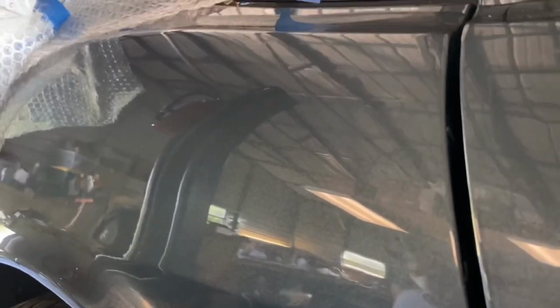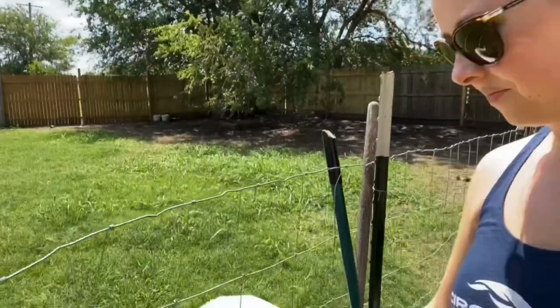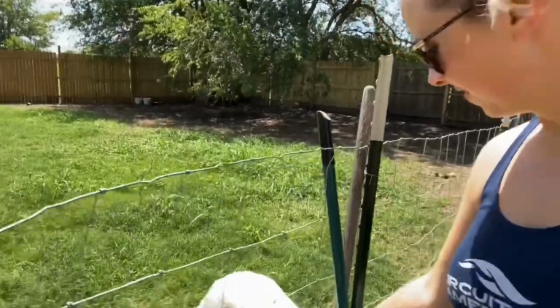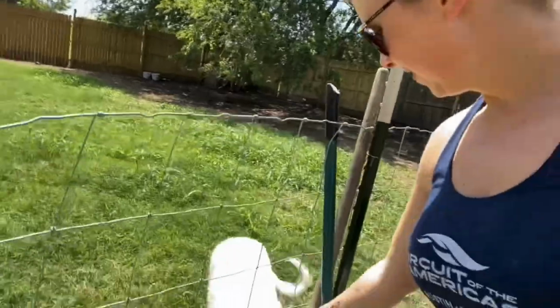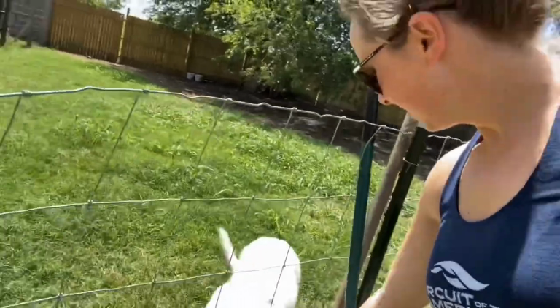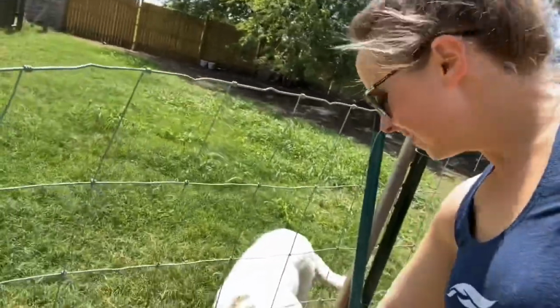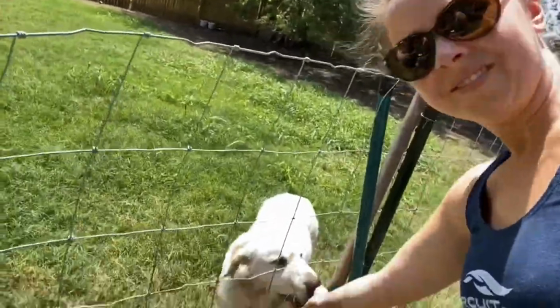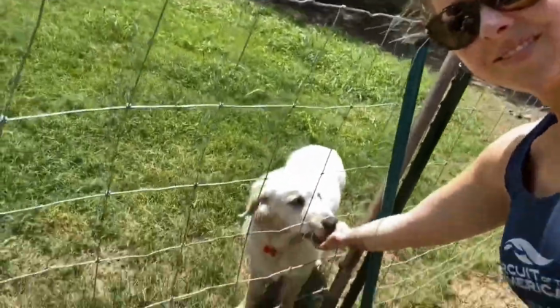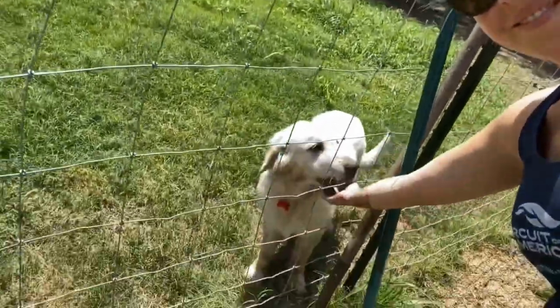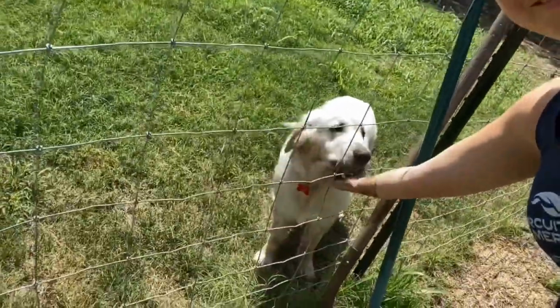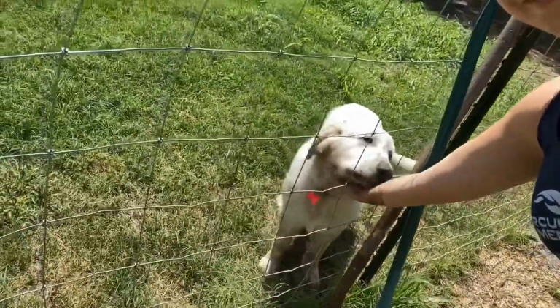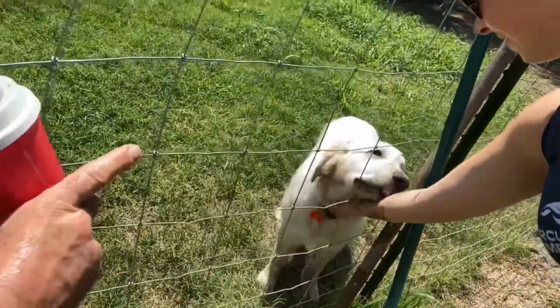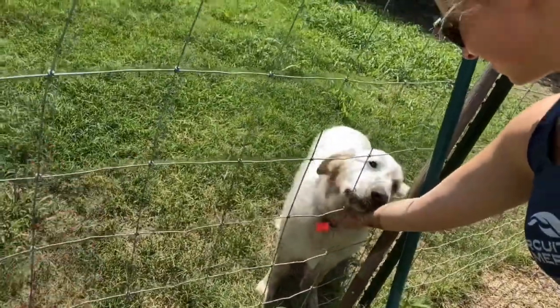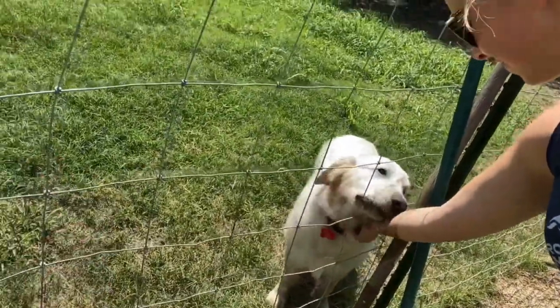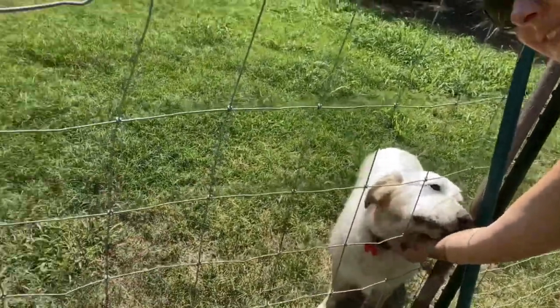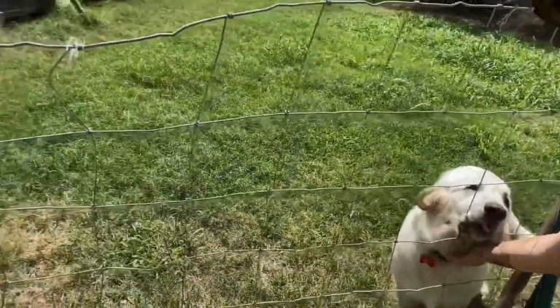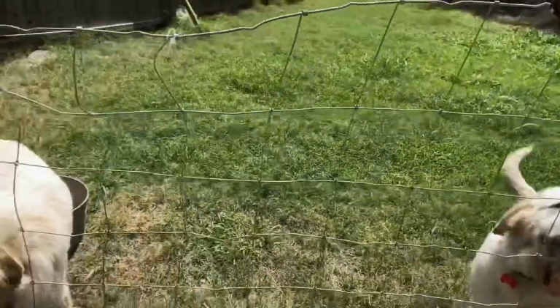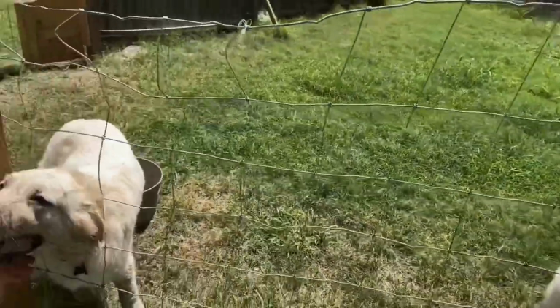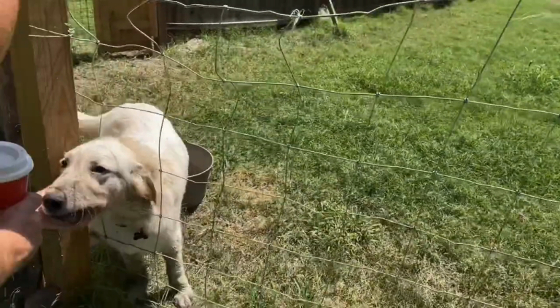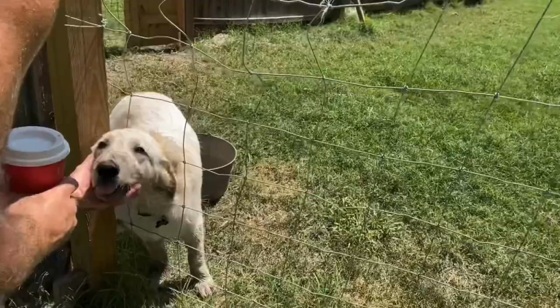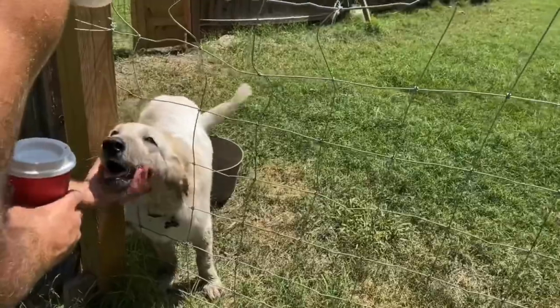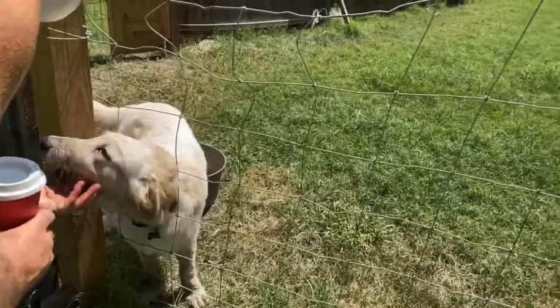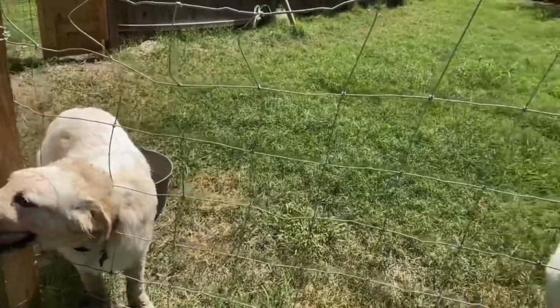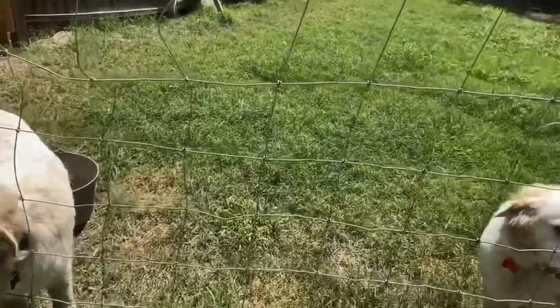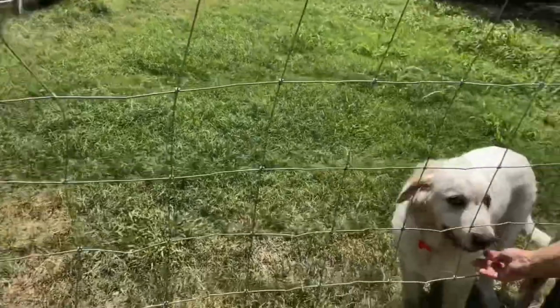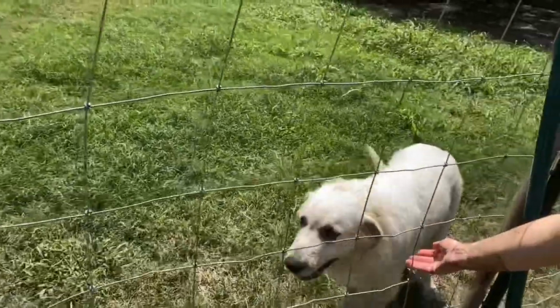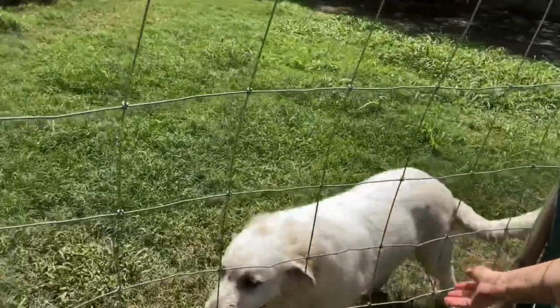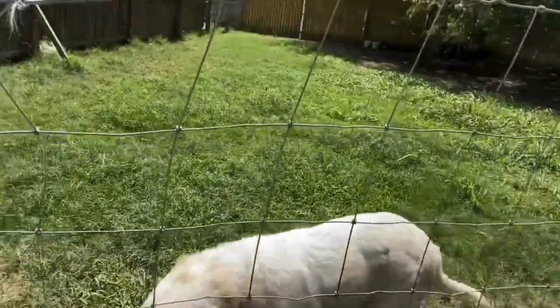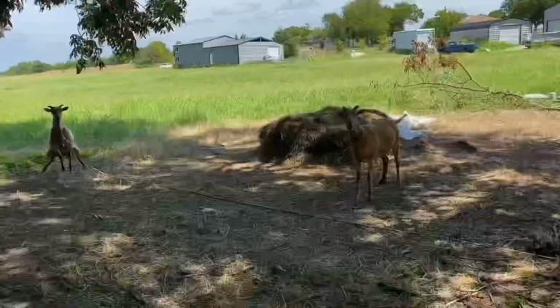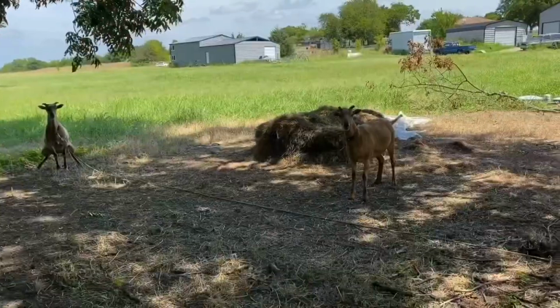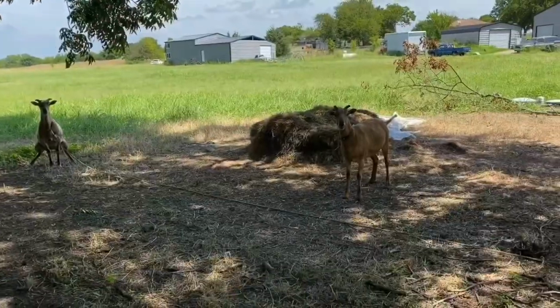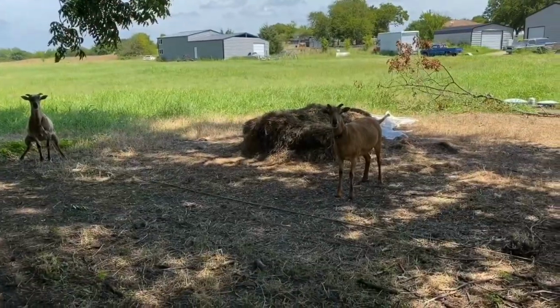There you are. Hi Tyson. And you can't forget the puppy visits. This is Tyson. Look at what you guys are doing. Hello, goats.